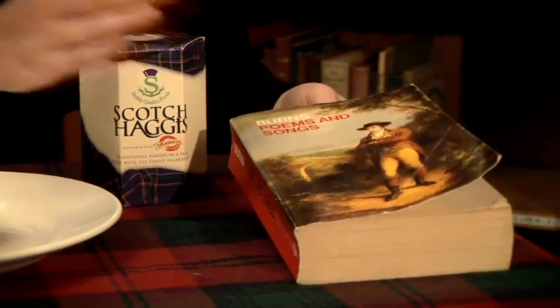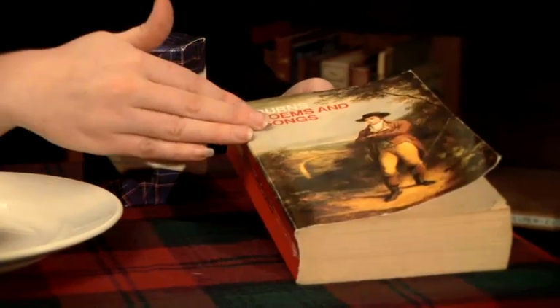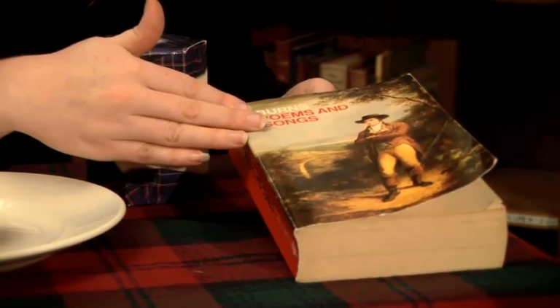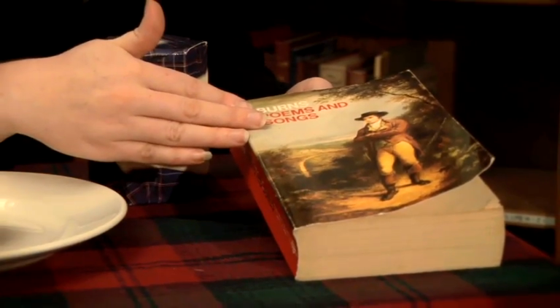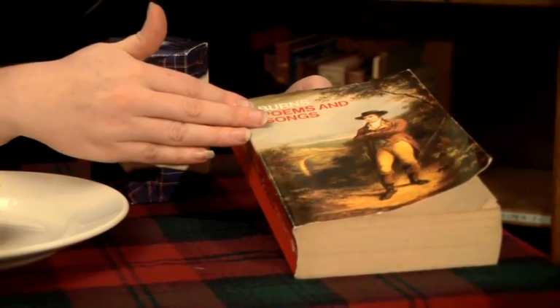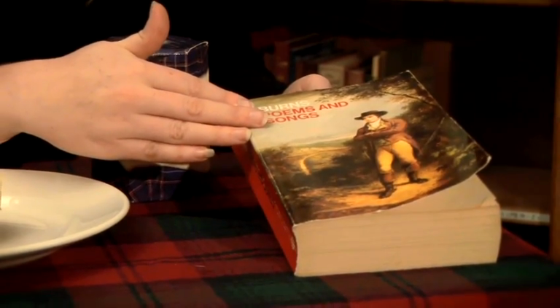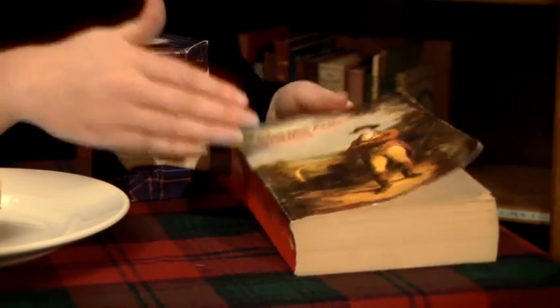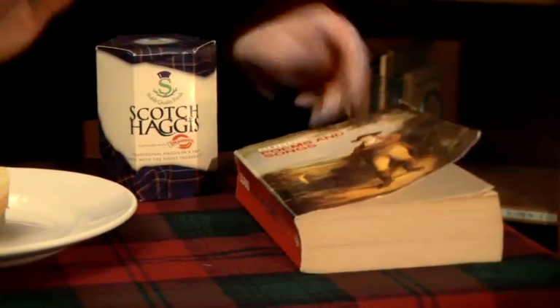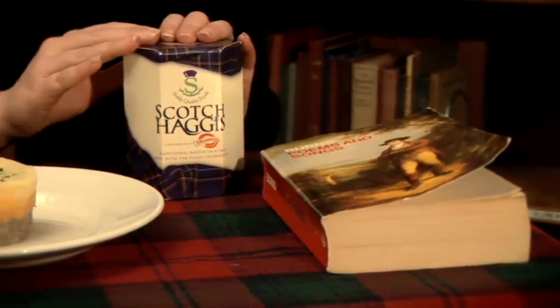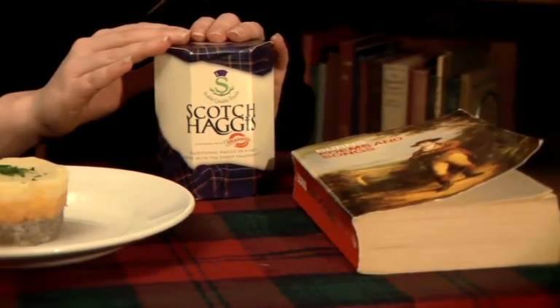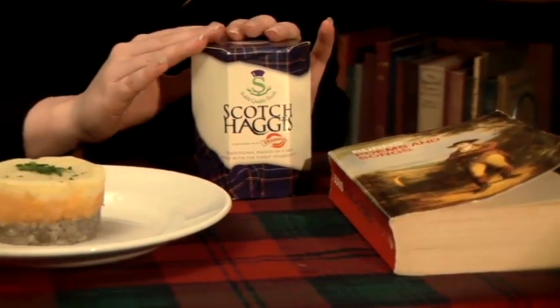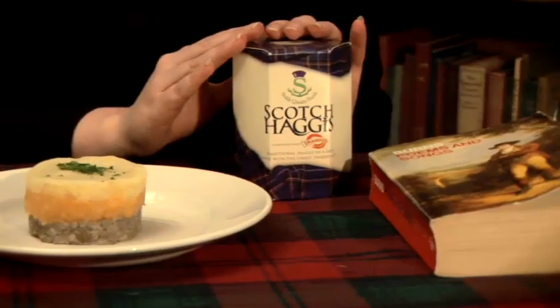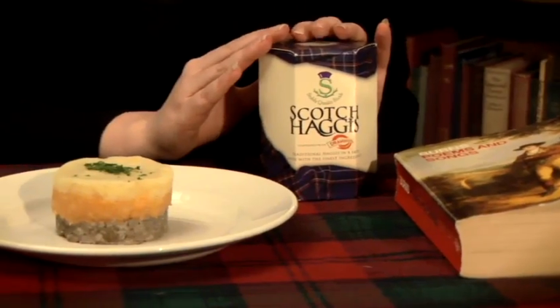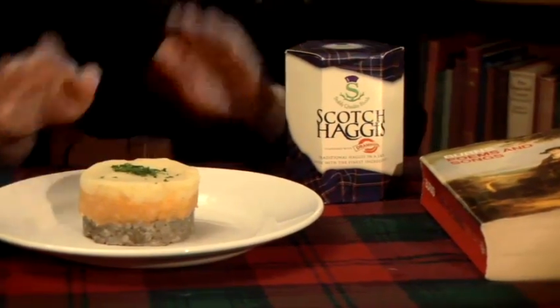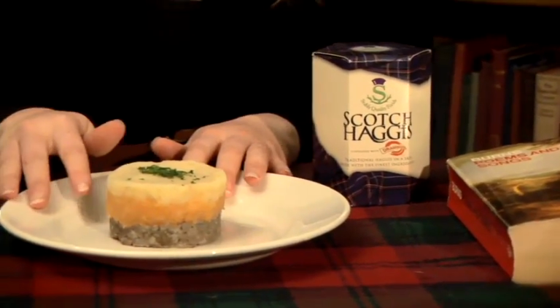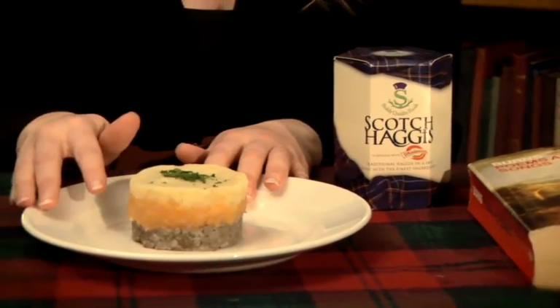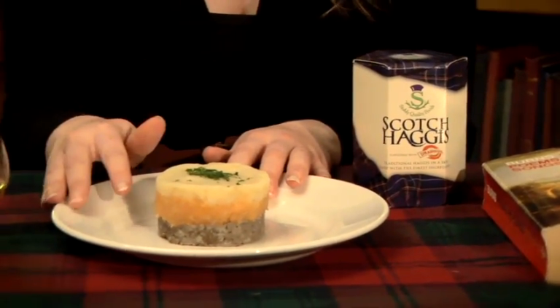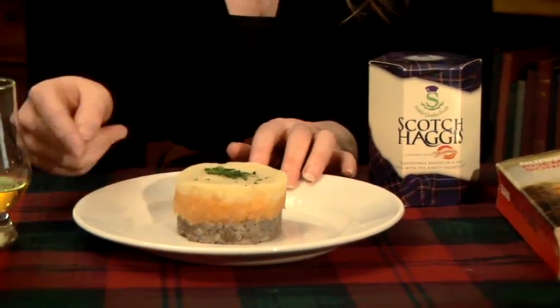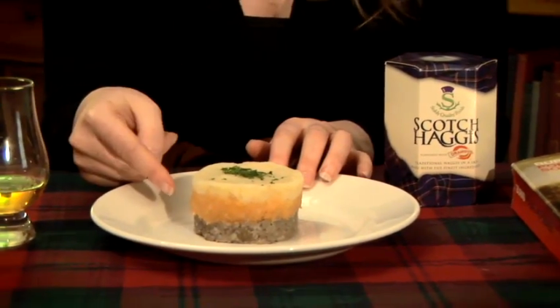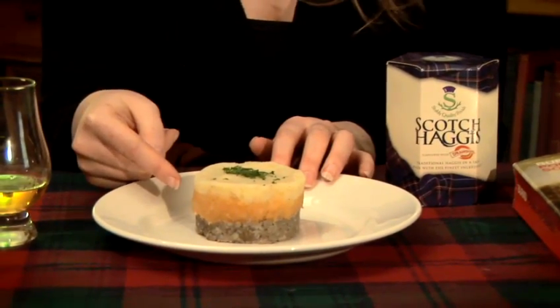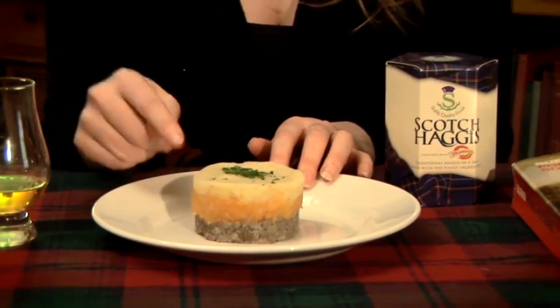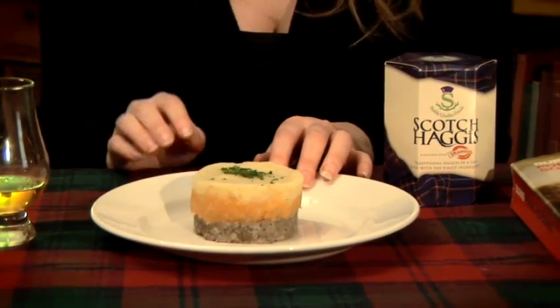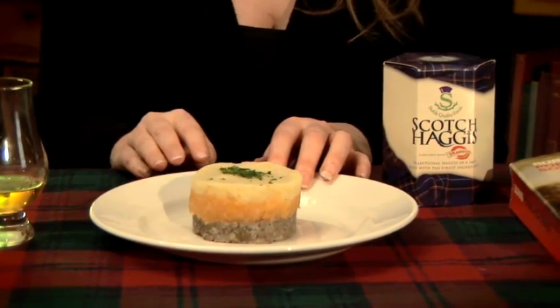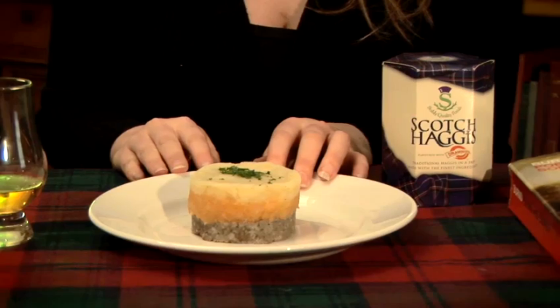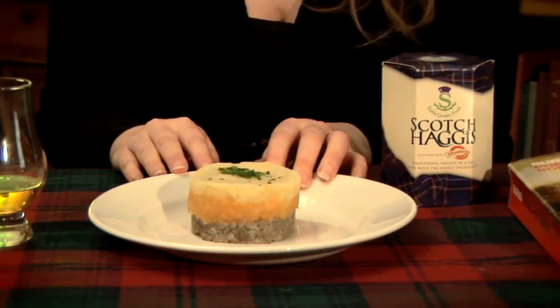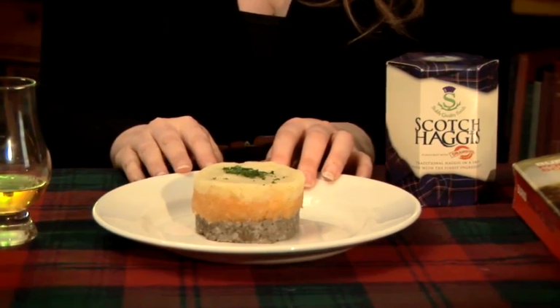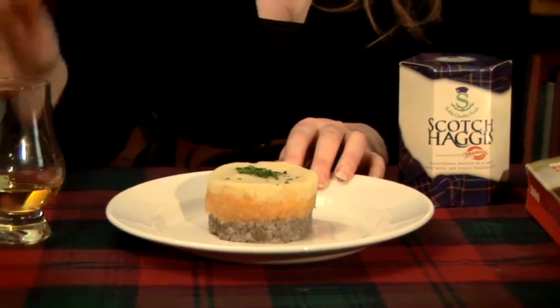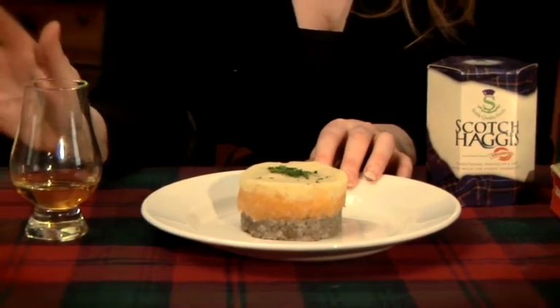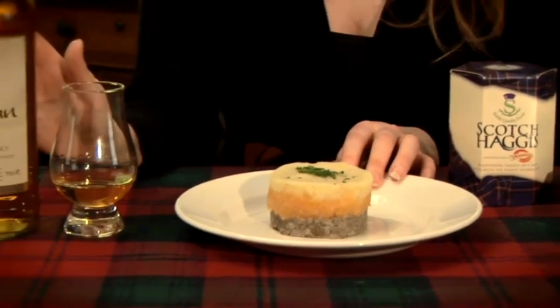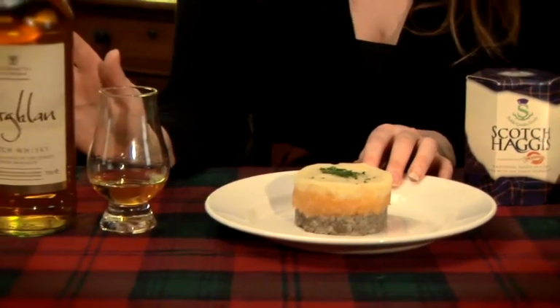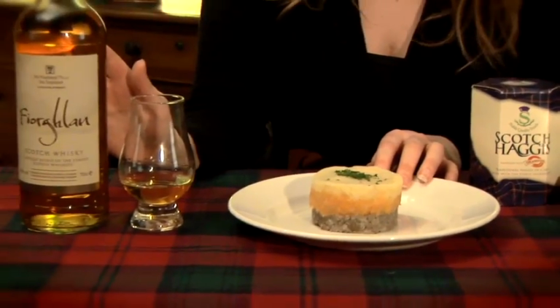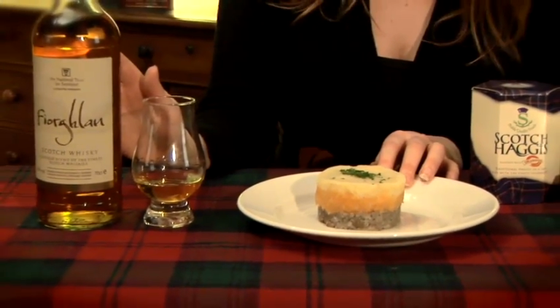You'll need some of Burns' well-known songs and poems. You'll need some haggis, which forms part of the traditional meal of haggis, neeps and tatties. Neeps is turnips and tatties of course is mashed potato. You'll also need some whisky for doing the toasts and having a wee dram.